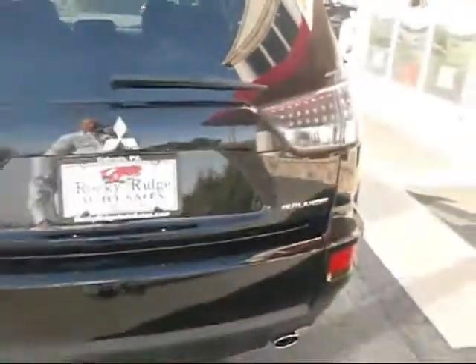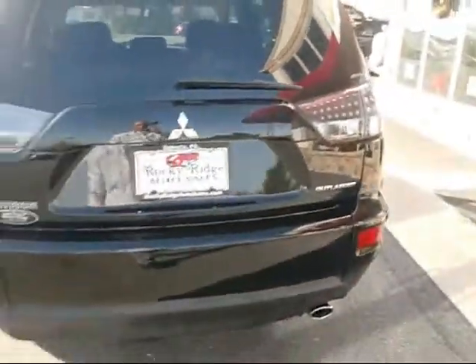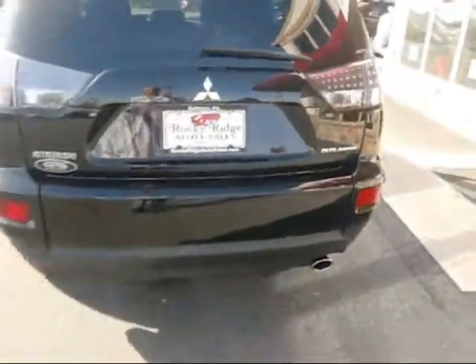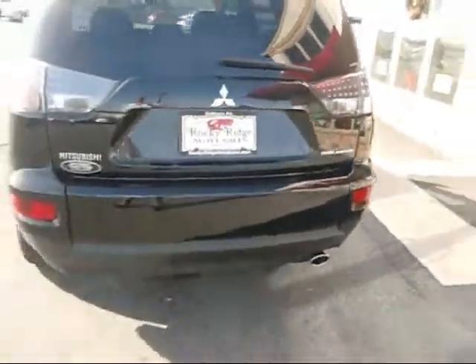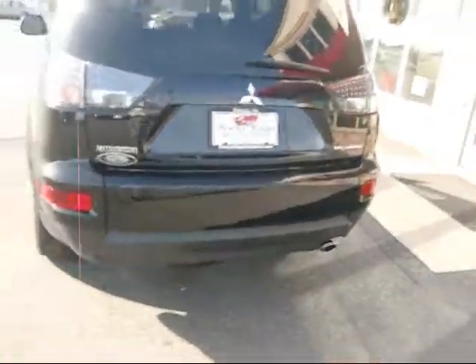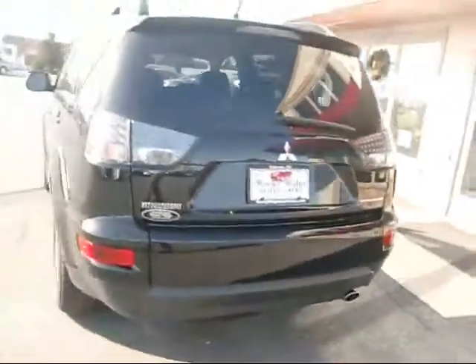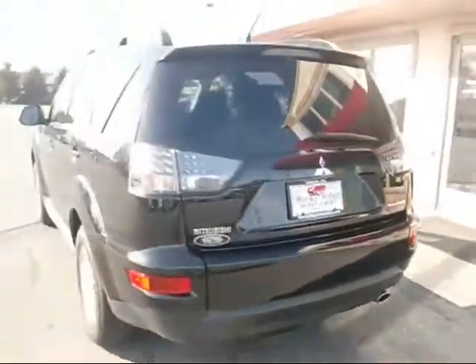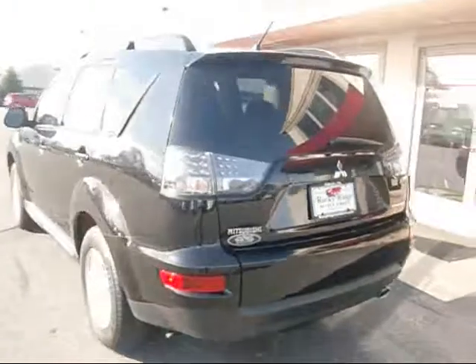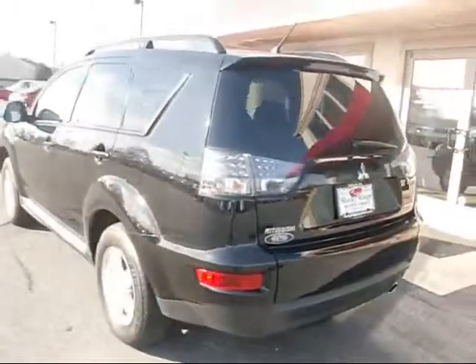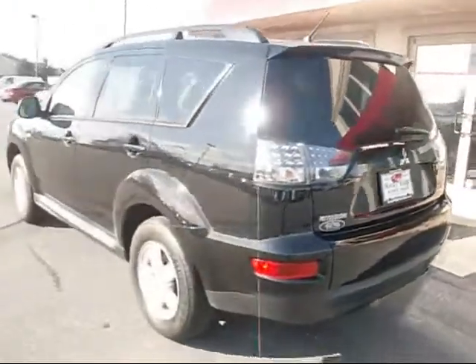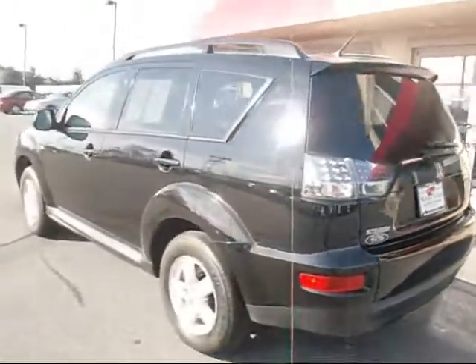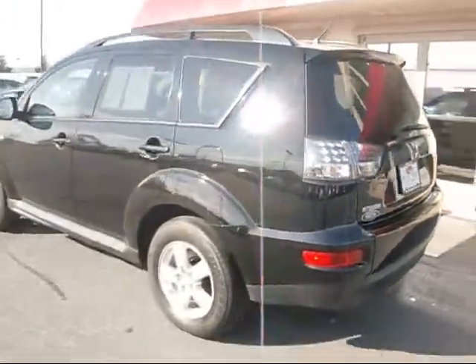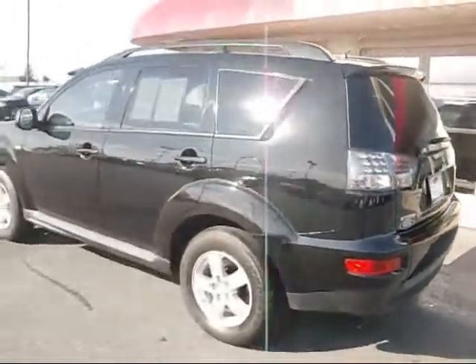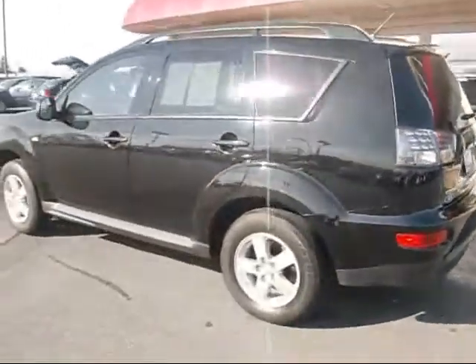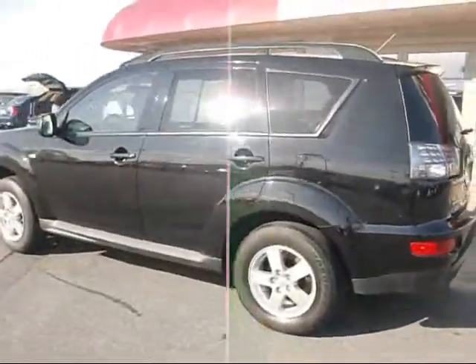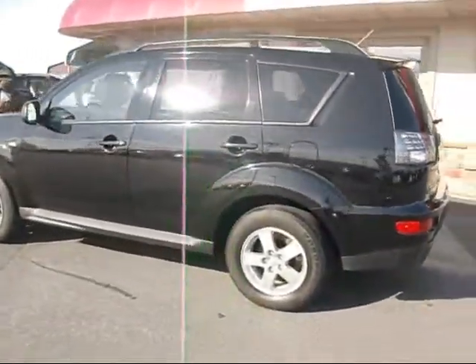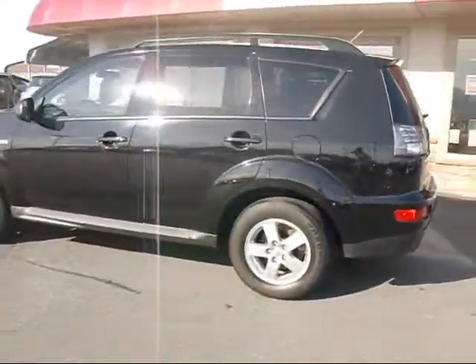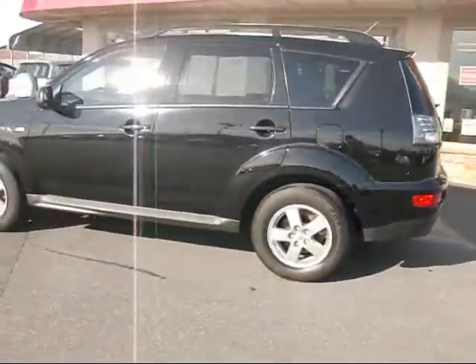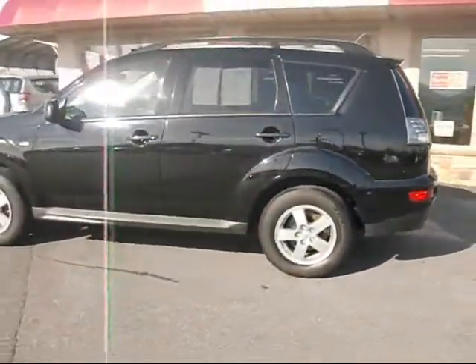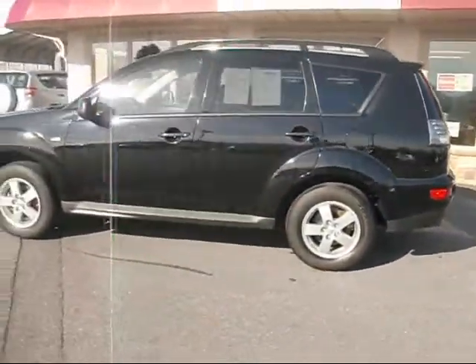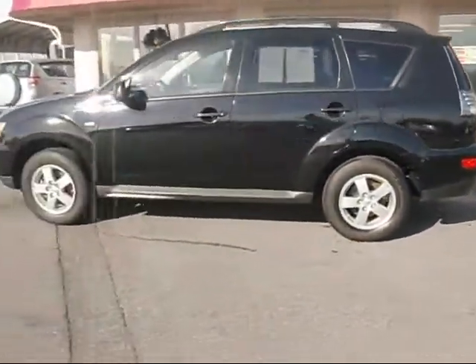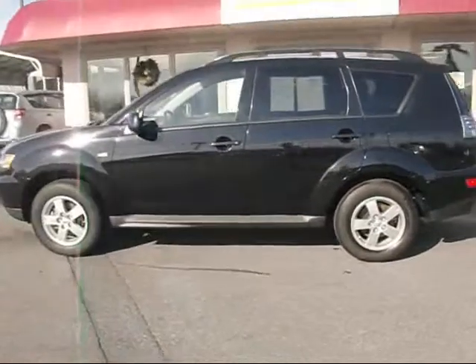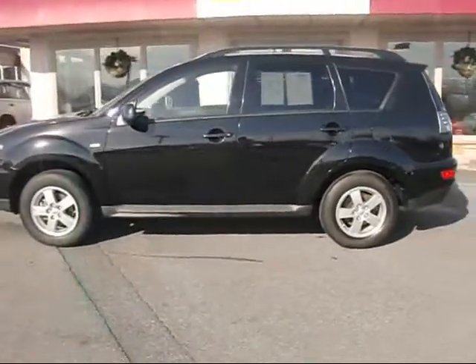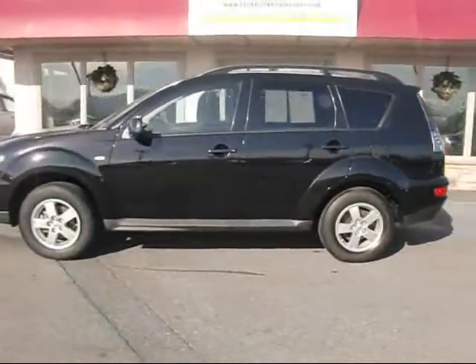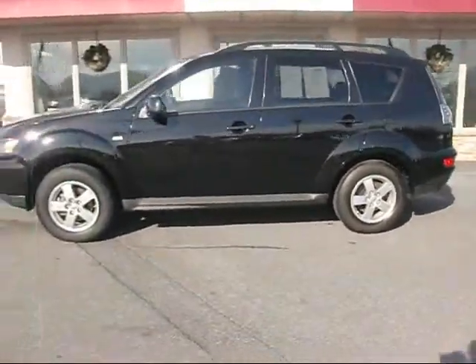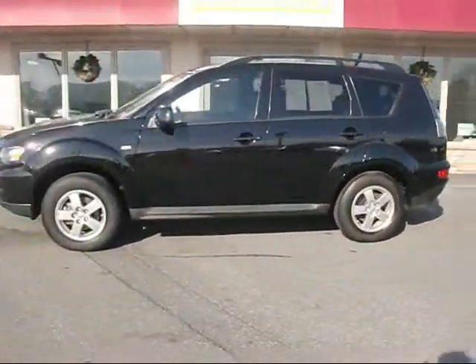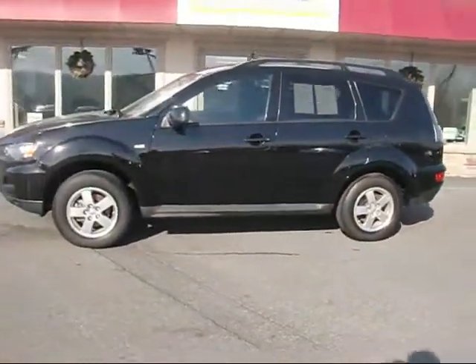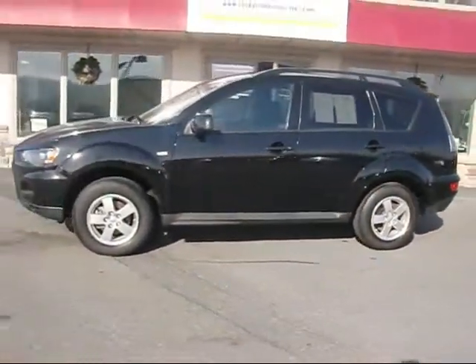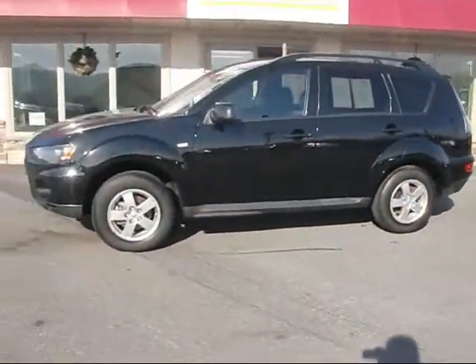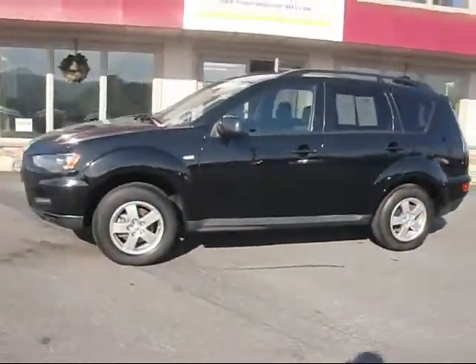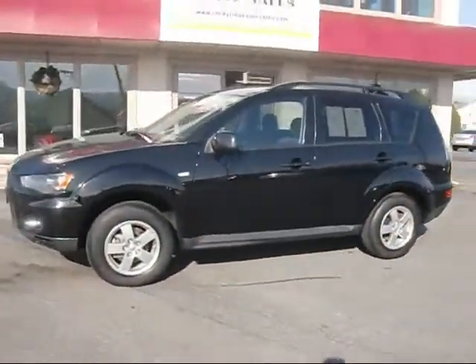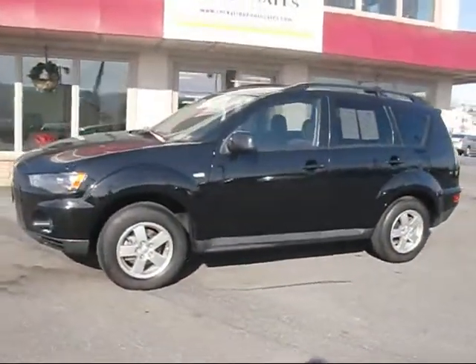So give us a call: 717-733-8985. Or visit us on the web at www.rockyridgeautosales.com. We hope to see you soon.